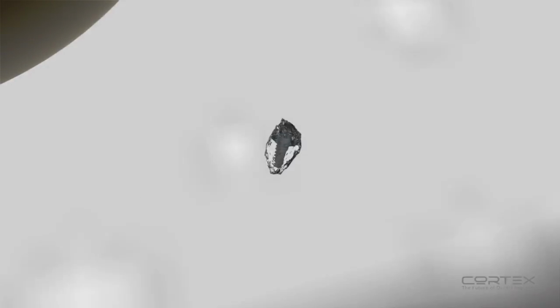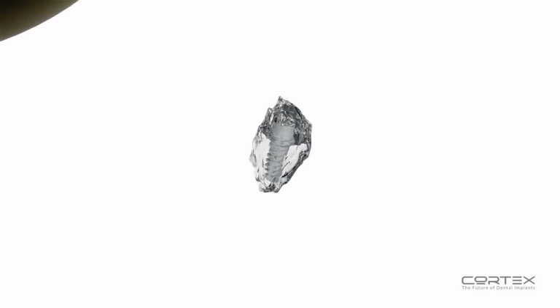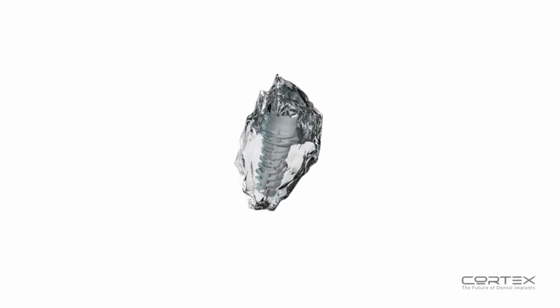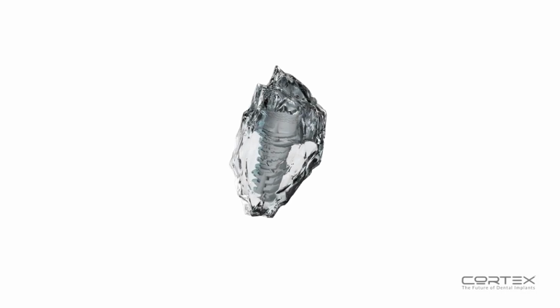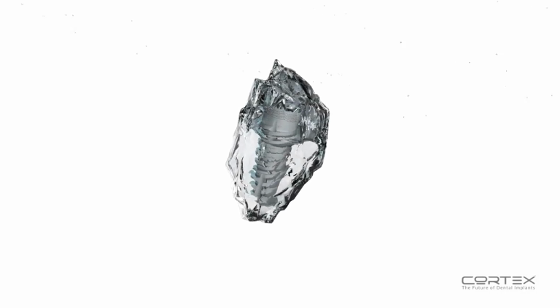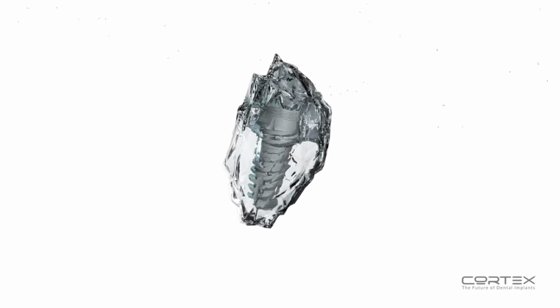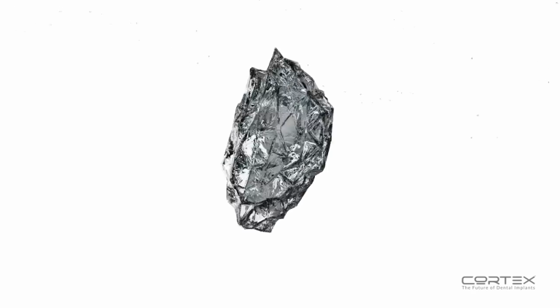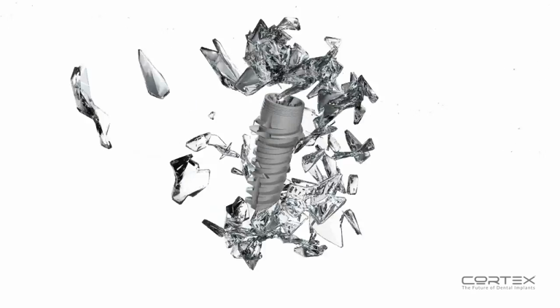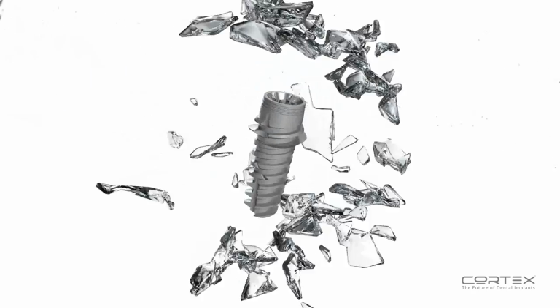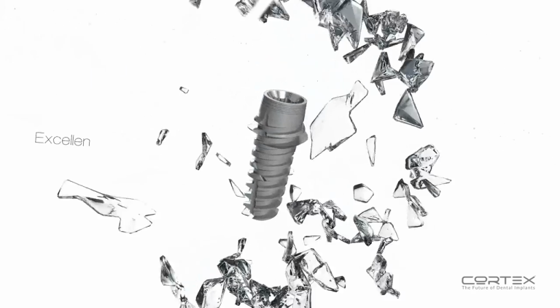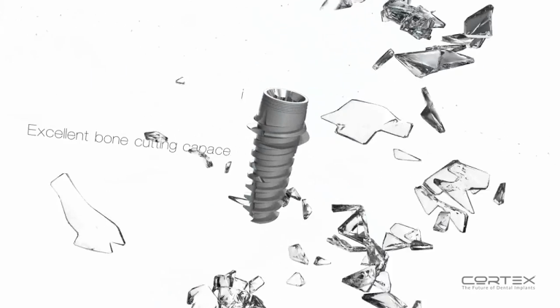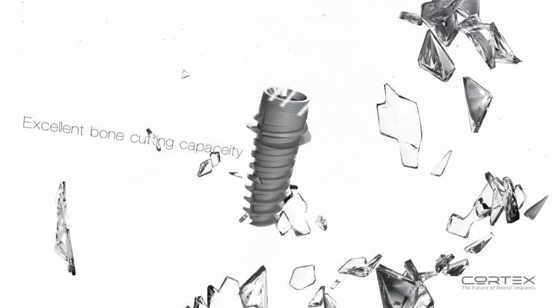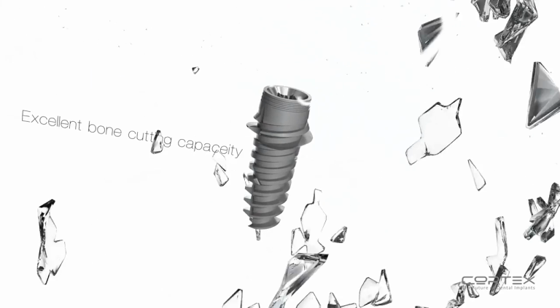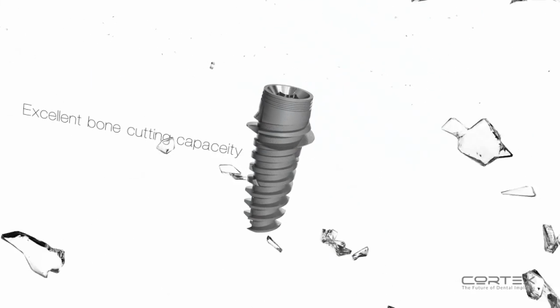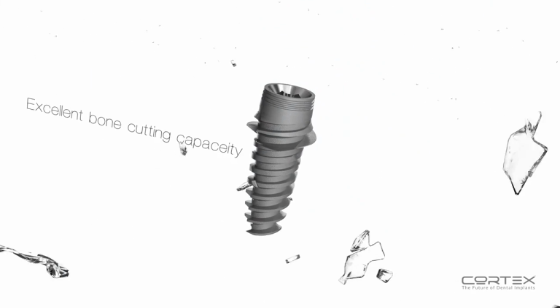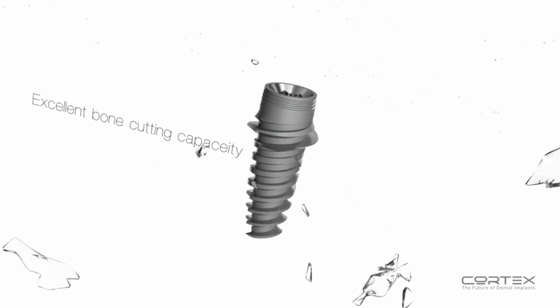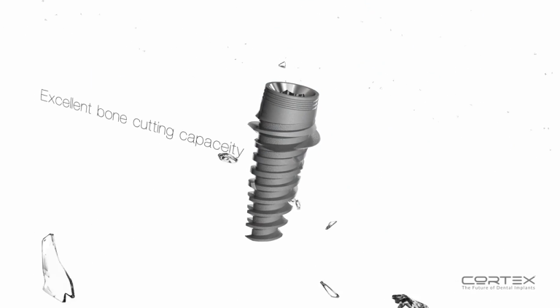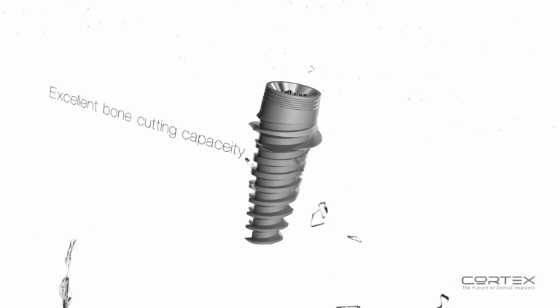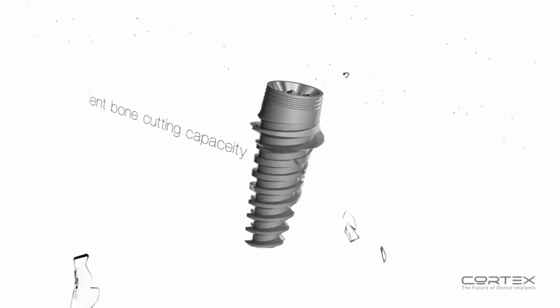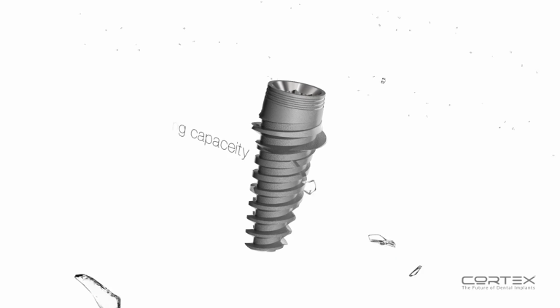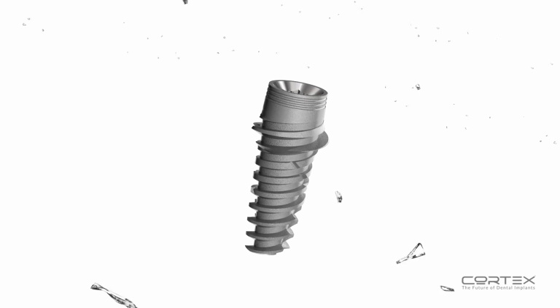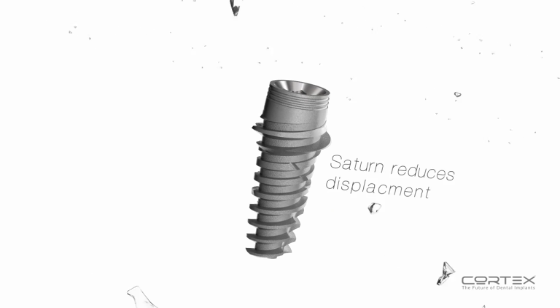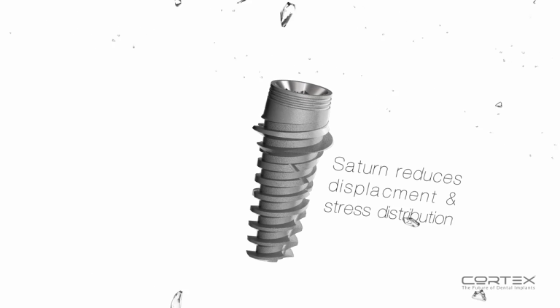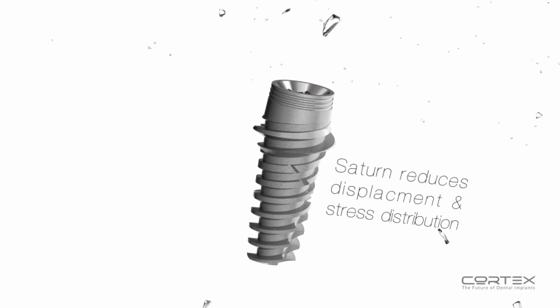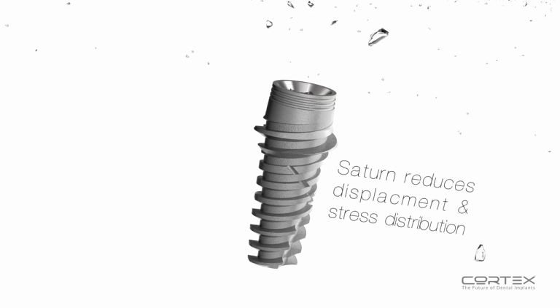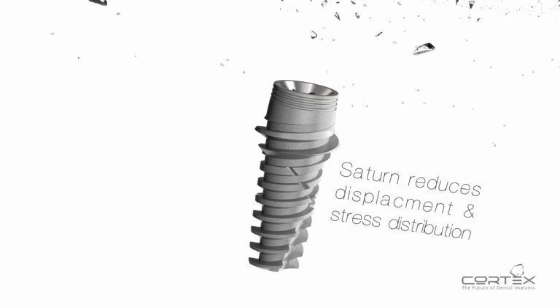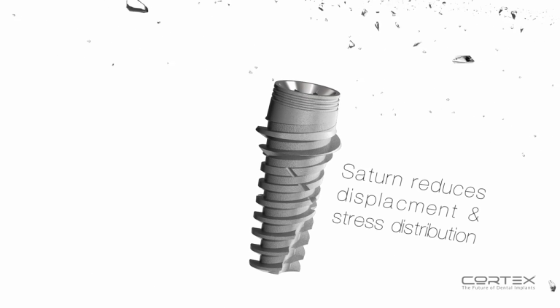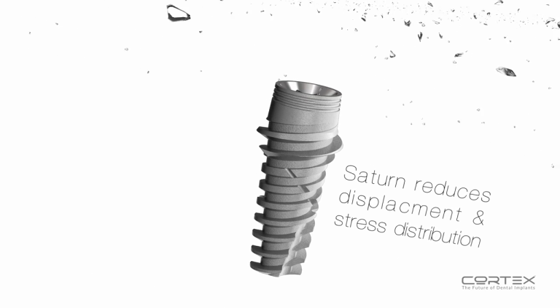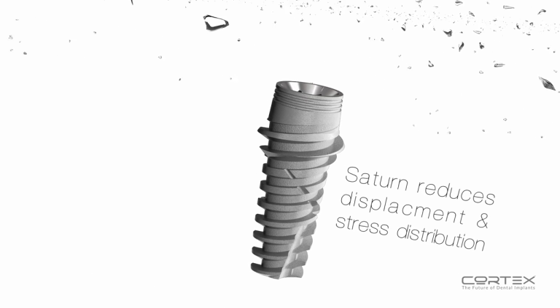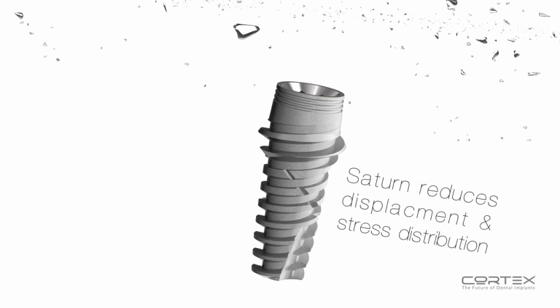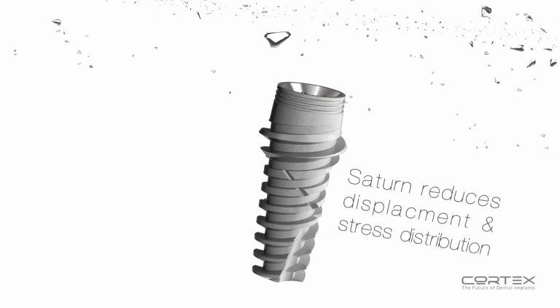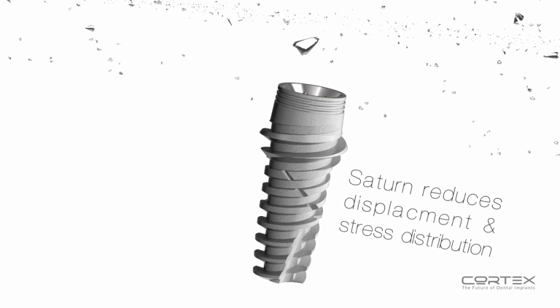Saturn is the ultimate implant, ideal for soft or regenerated bone, post-extraction immediate loading, sinus elevation, and failed implementation rescues.